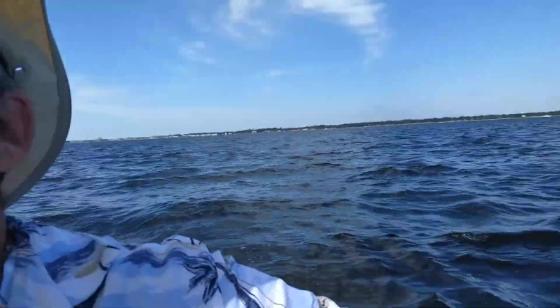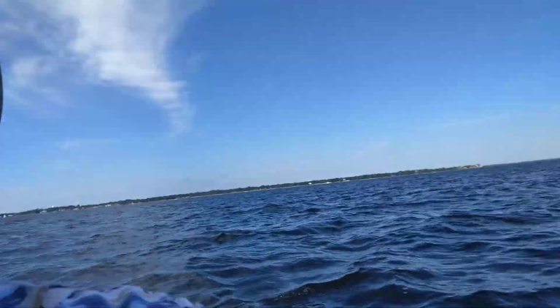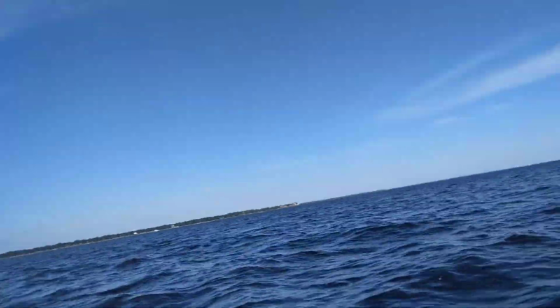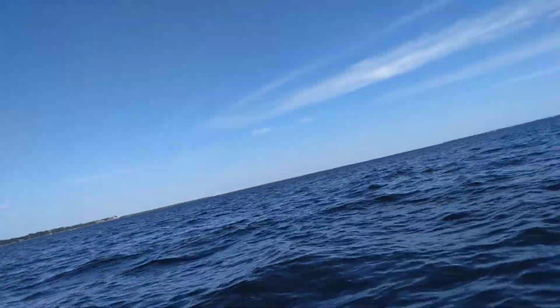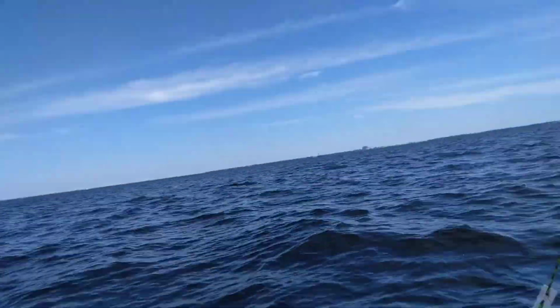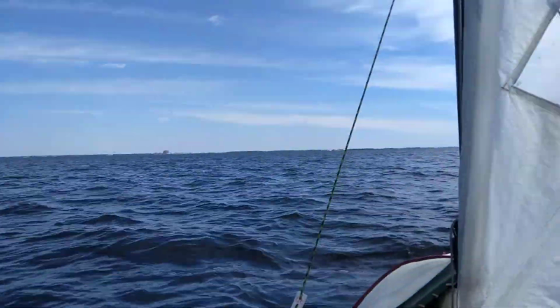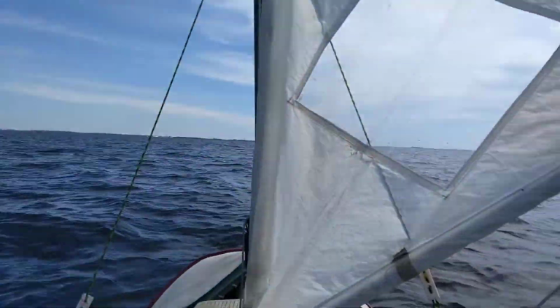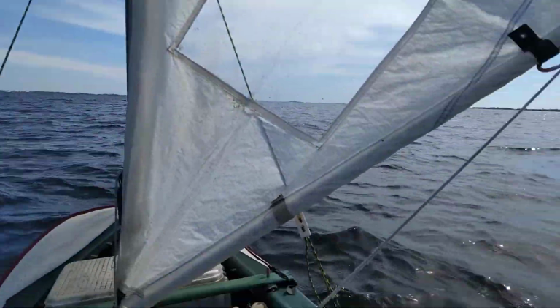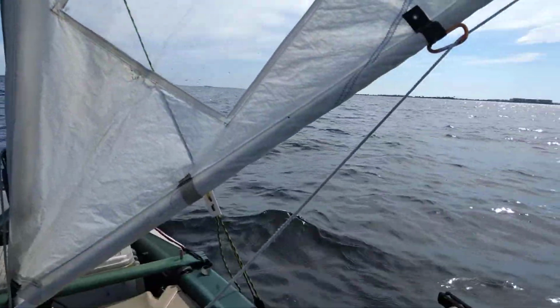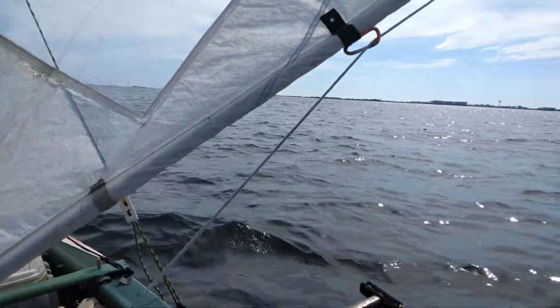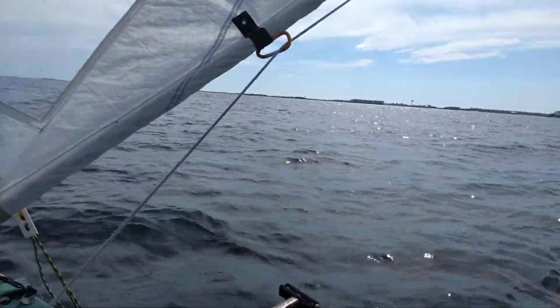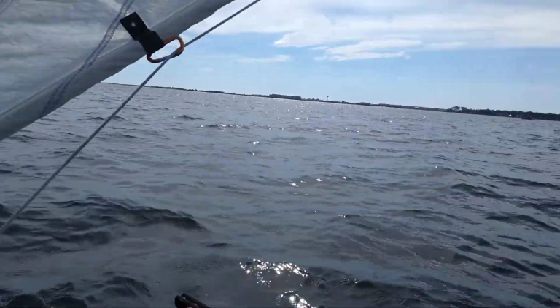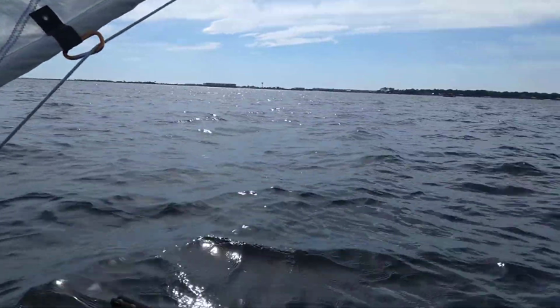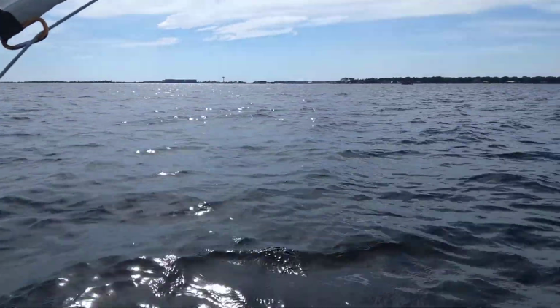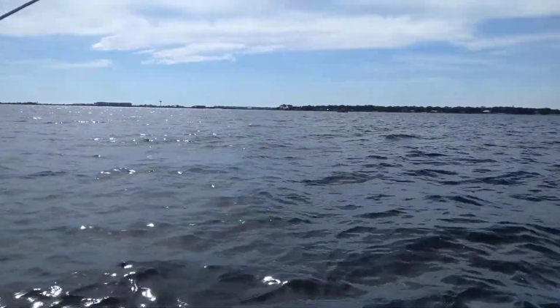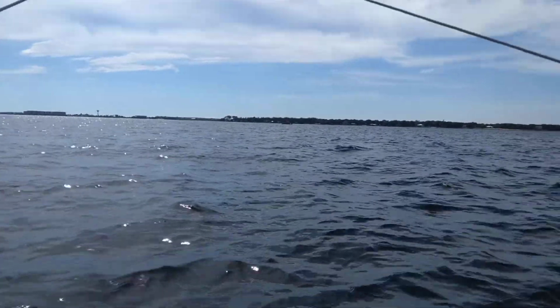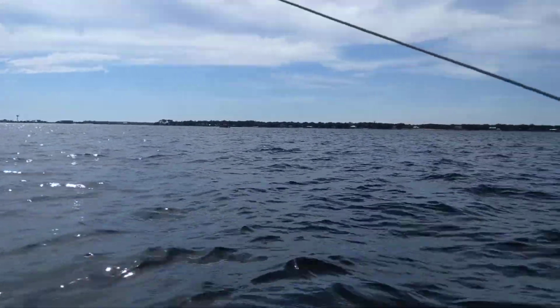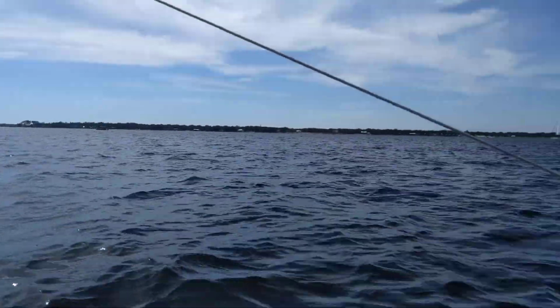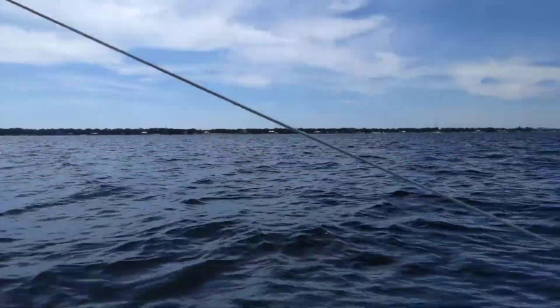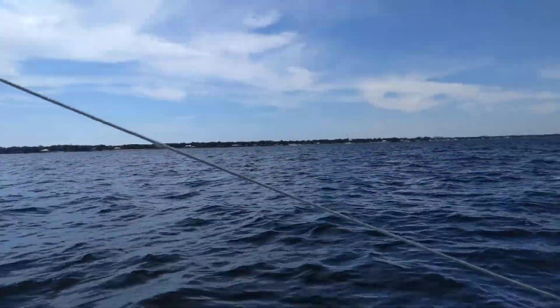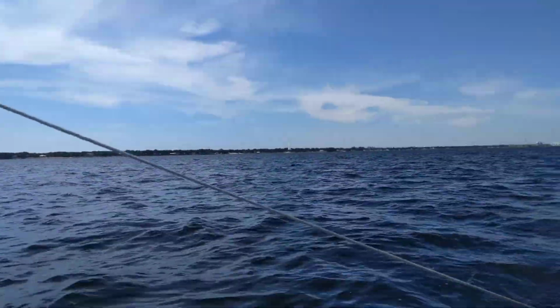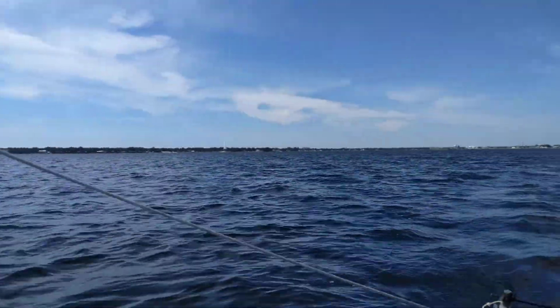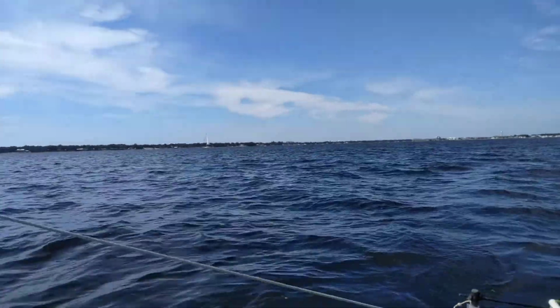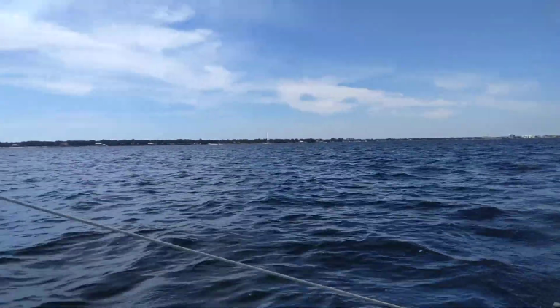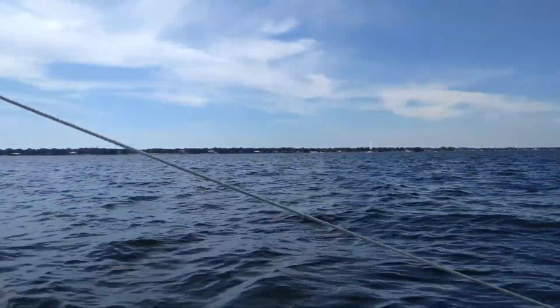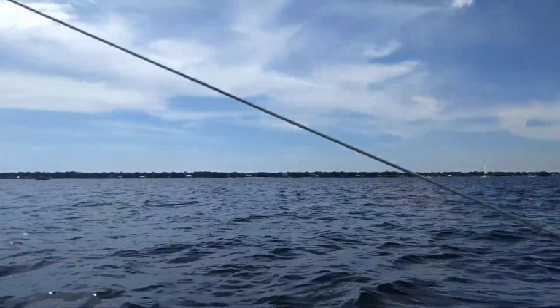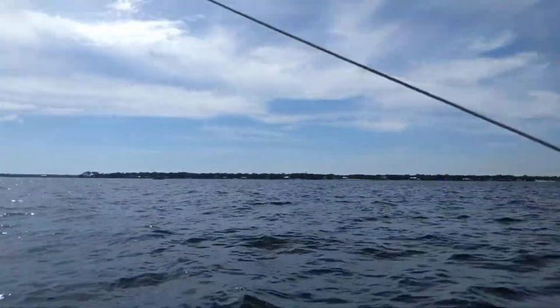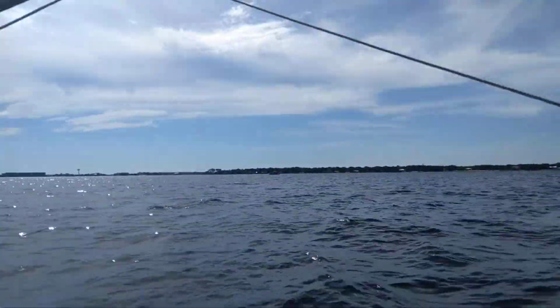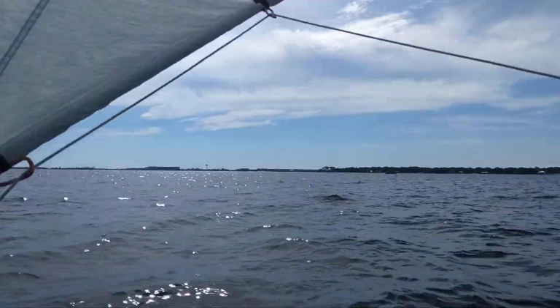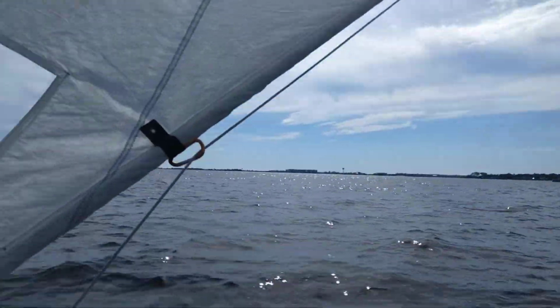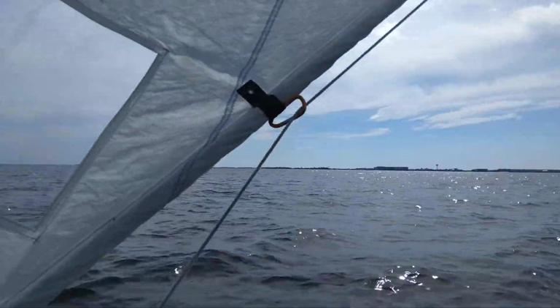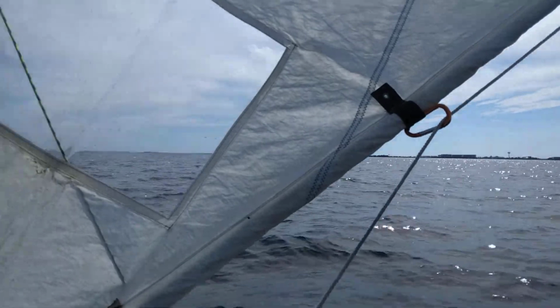Alright, well guys, we're out over the water. When I mean over the water, we're two or three miles from shore on all directions.